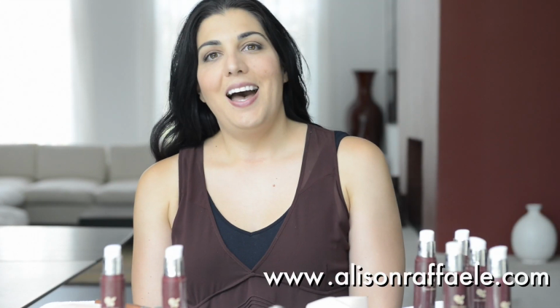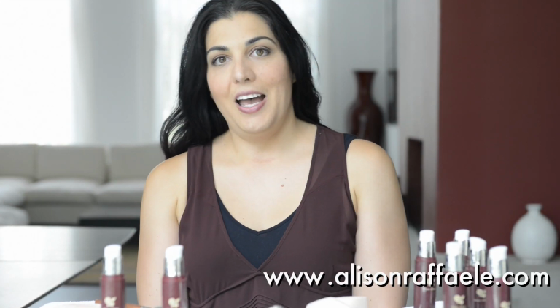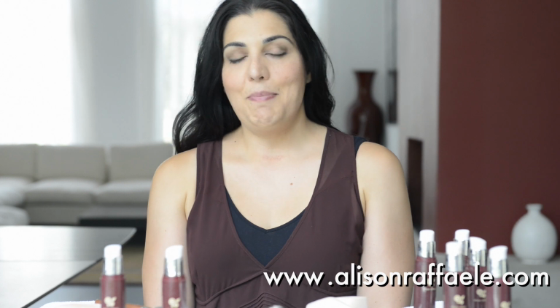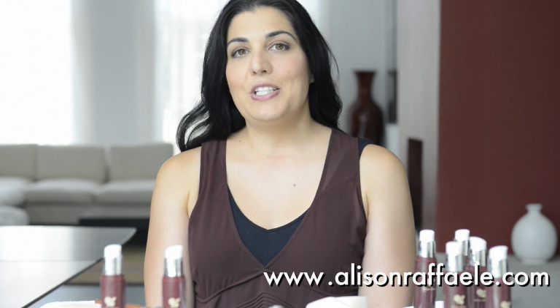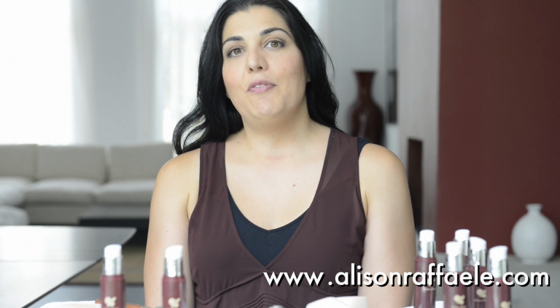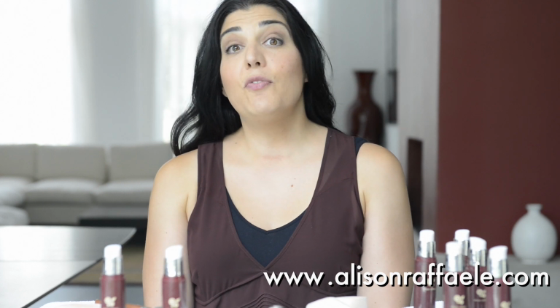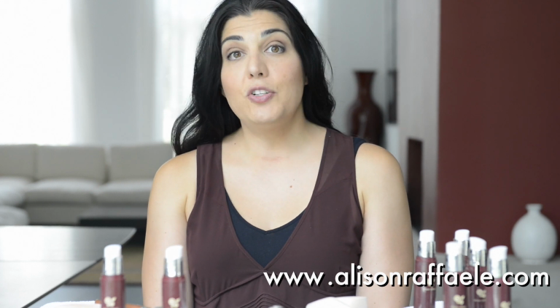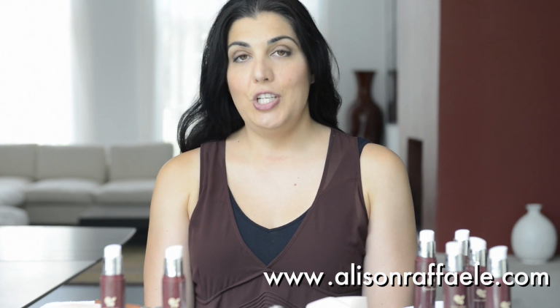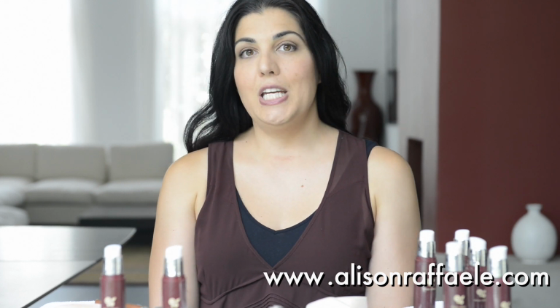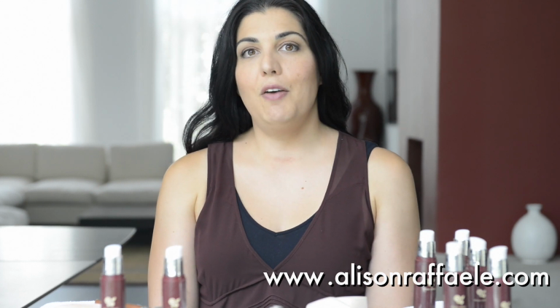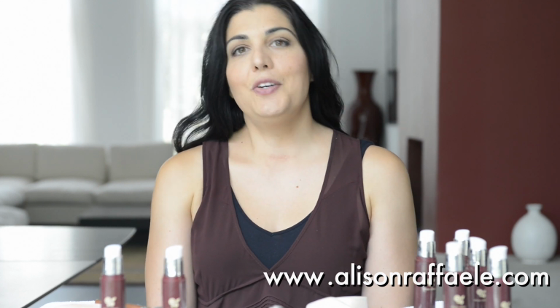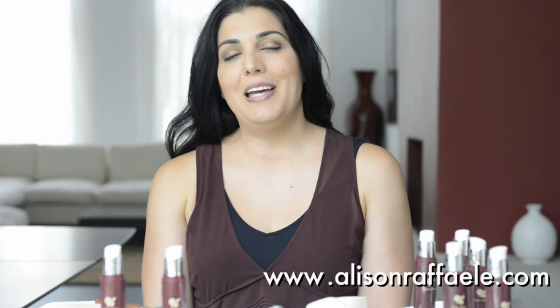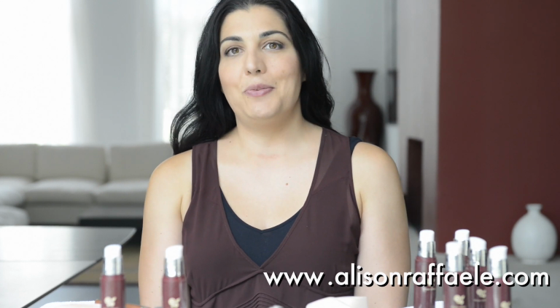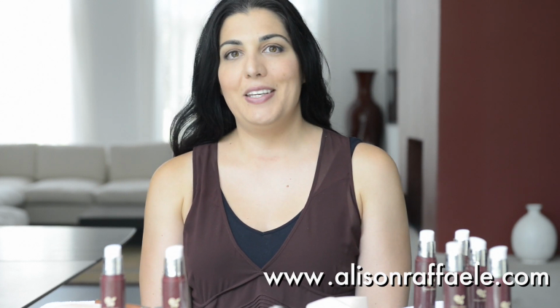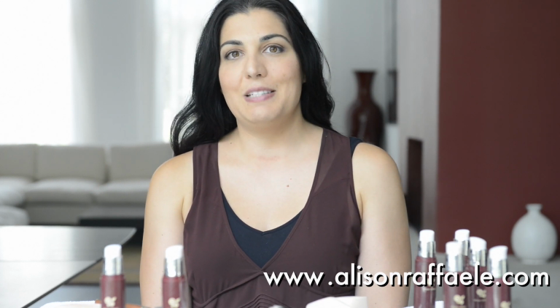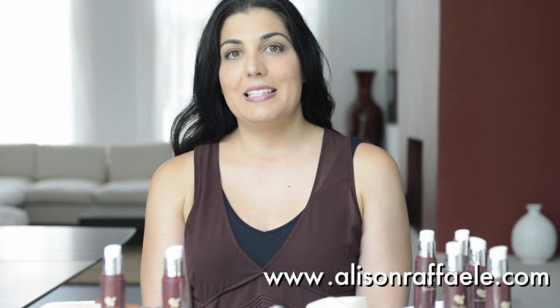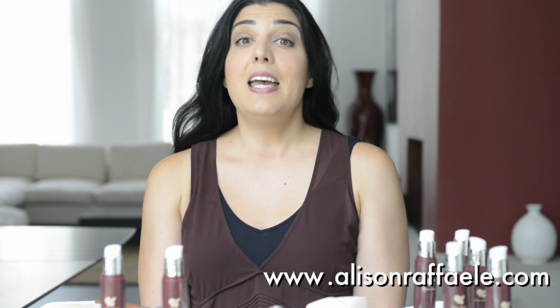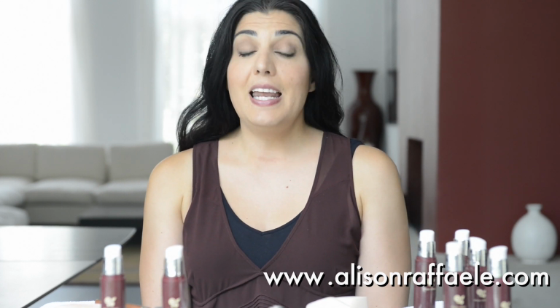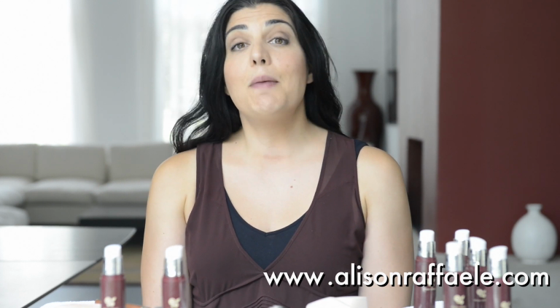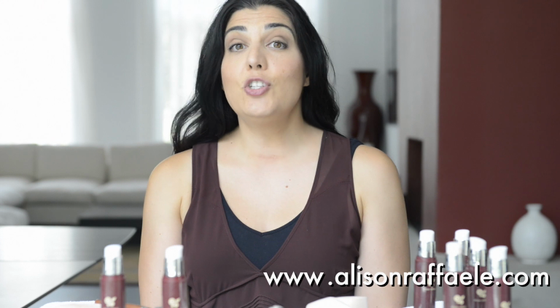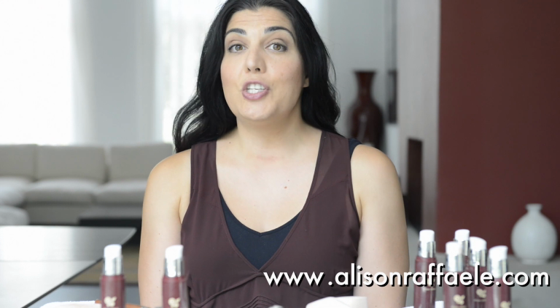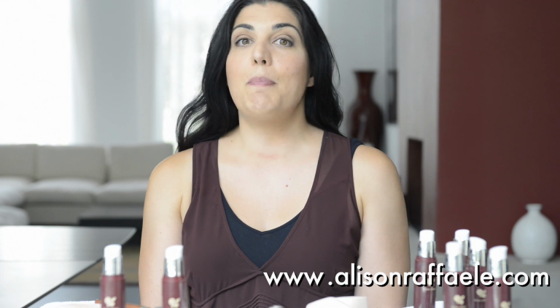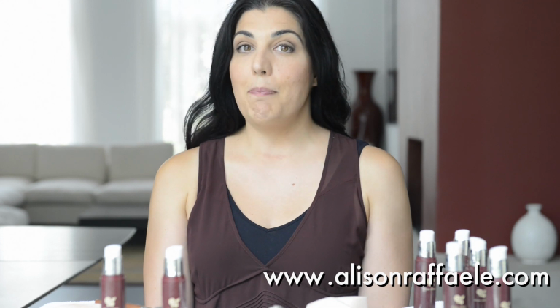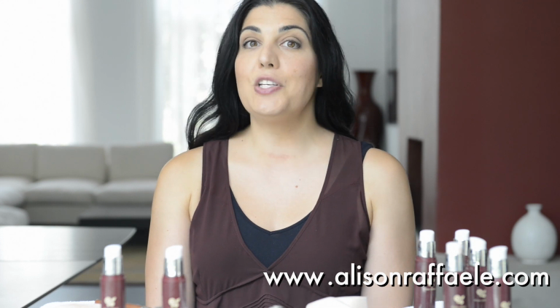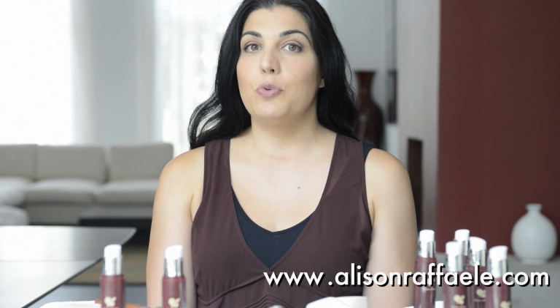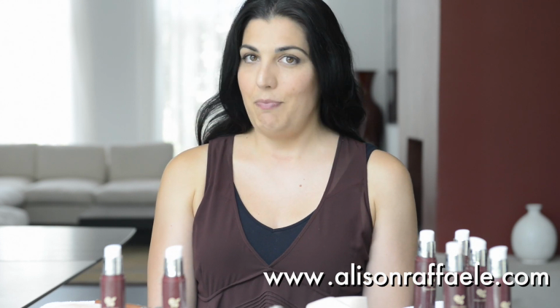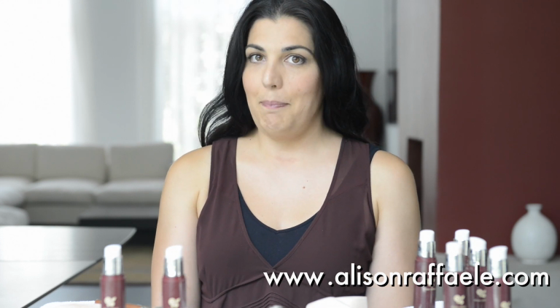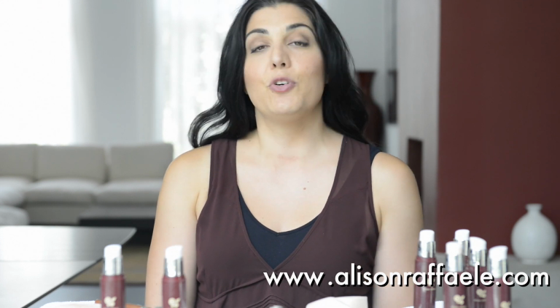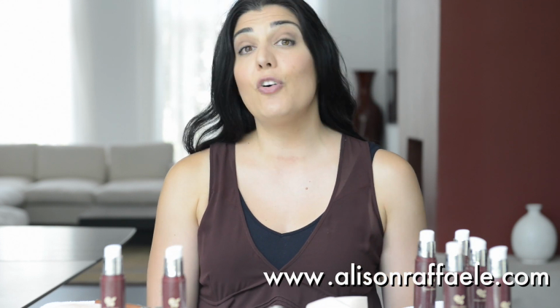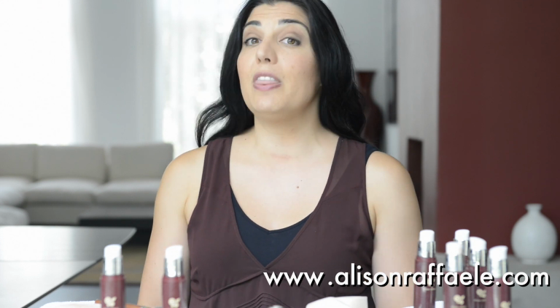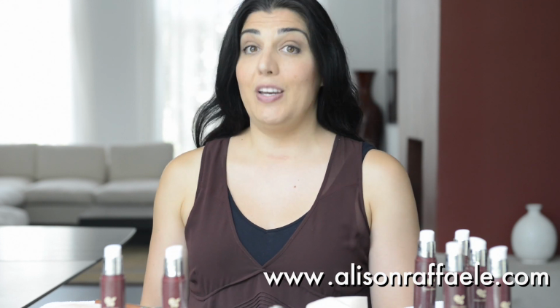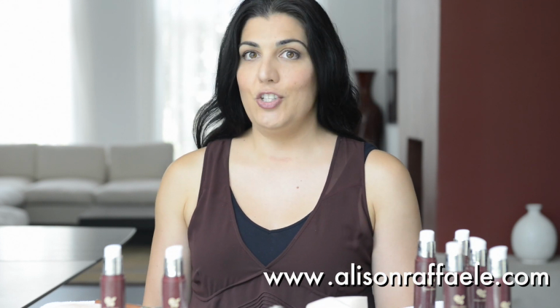Hi, I'm Allison Raphael, Founder and Chief Creative Officer of Allison Raphael Cosmetics, and today I'm here to talk to you about the basic rules of makeup, and we're starting with foundation.